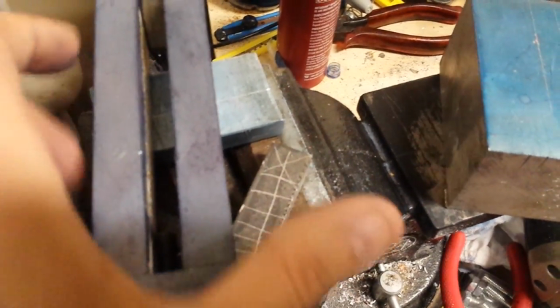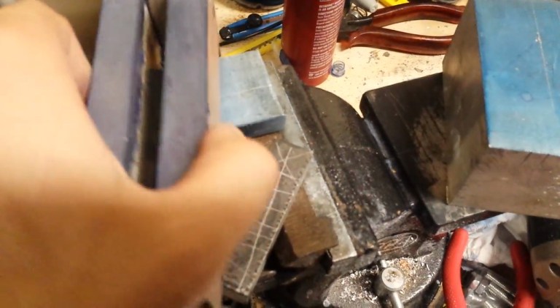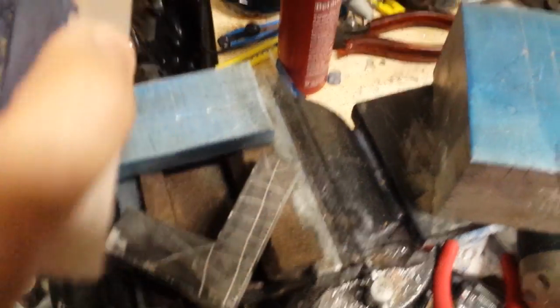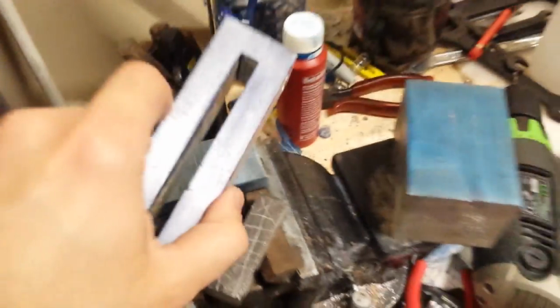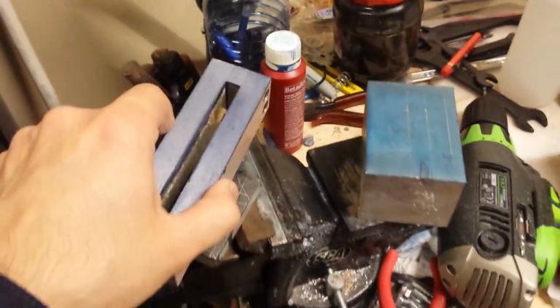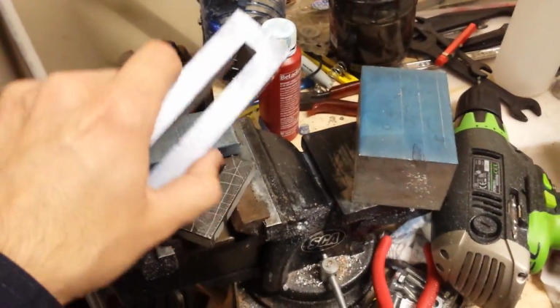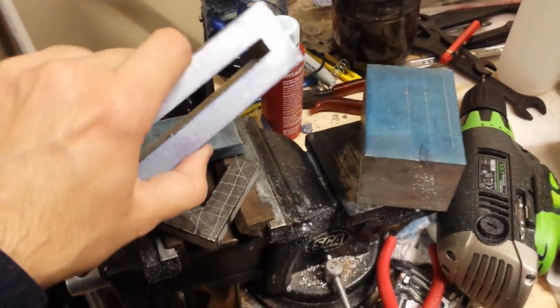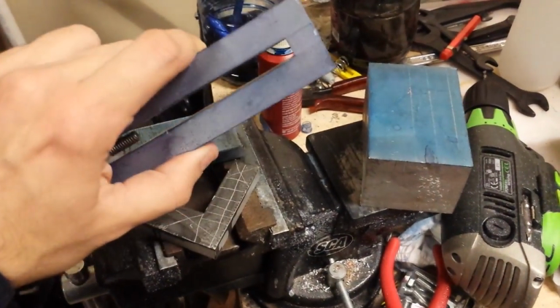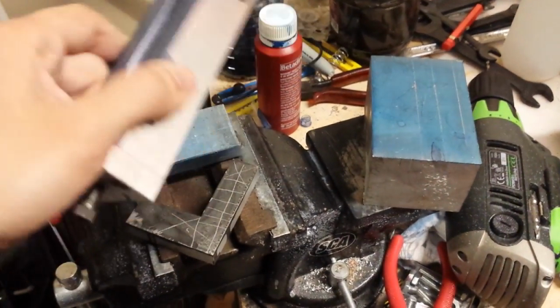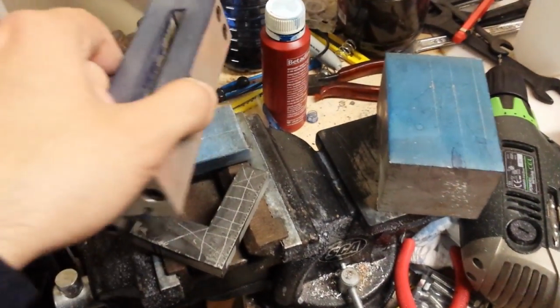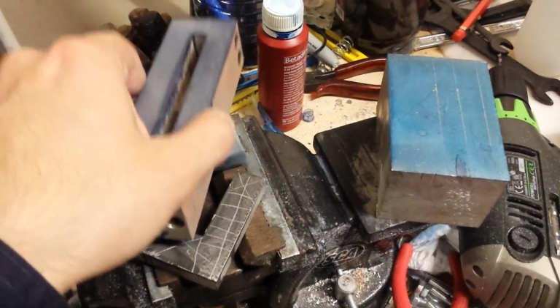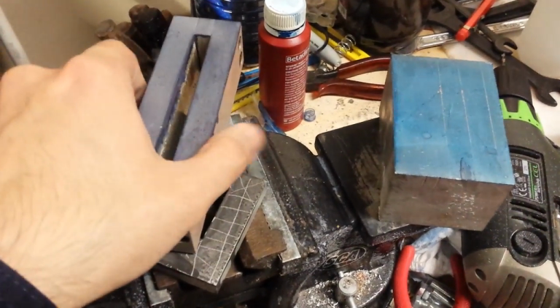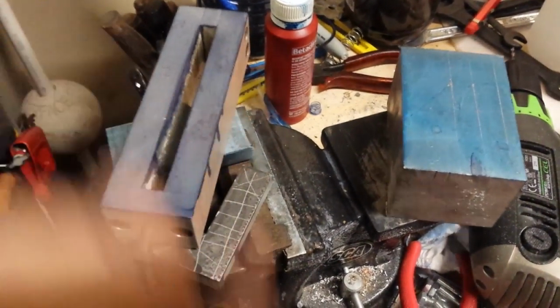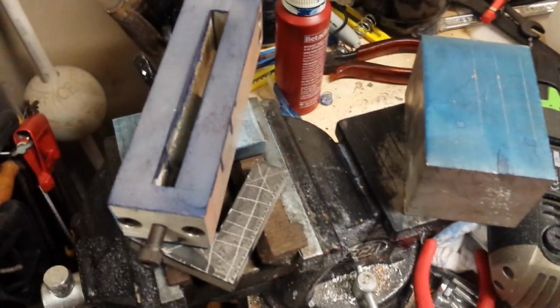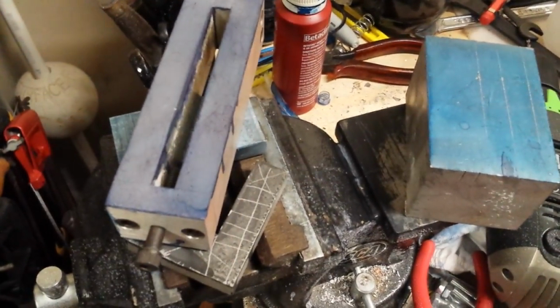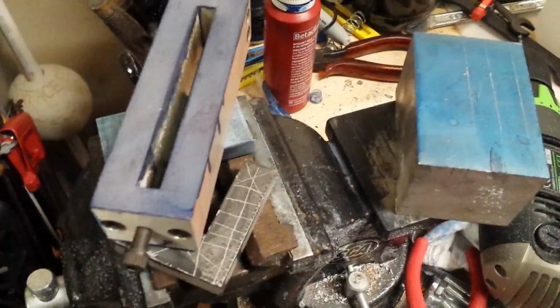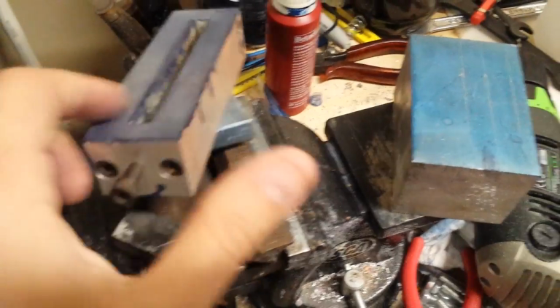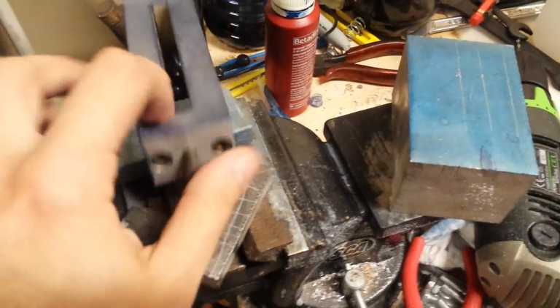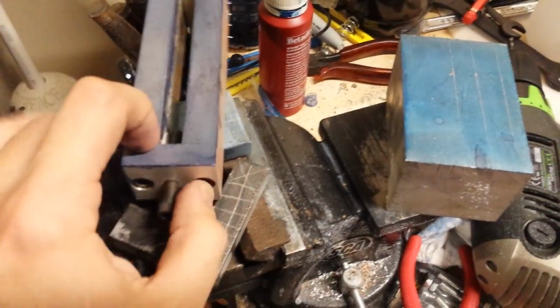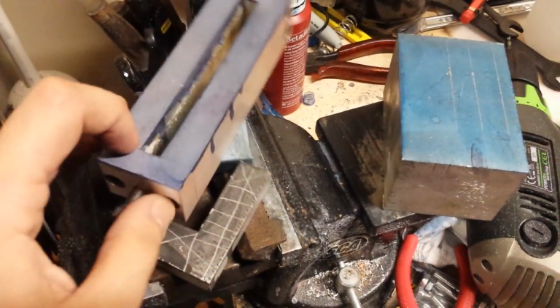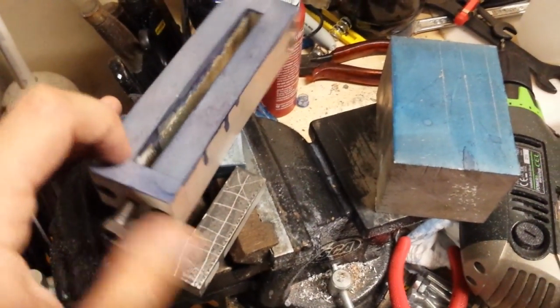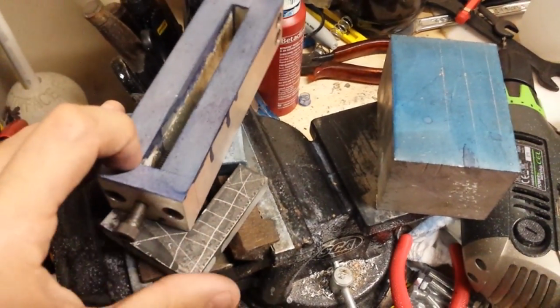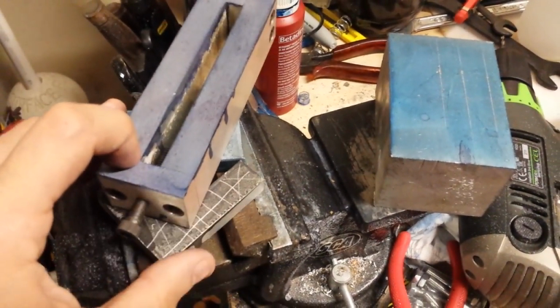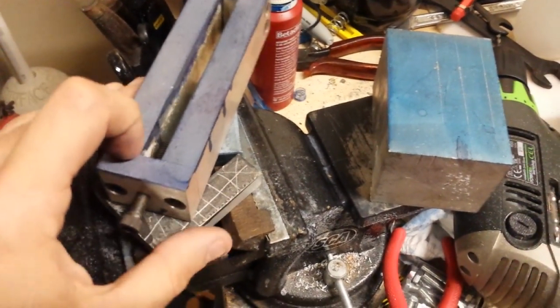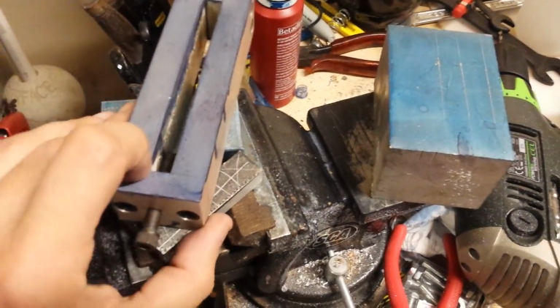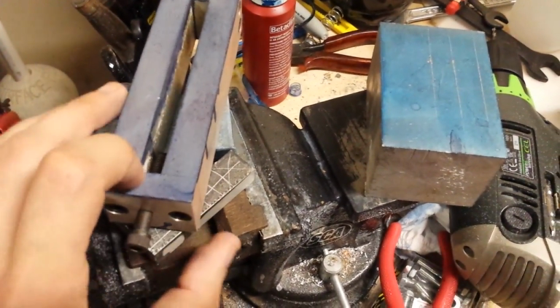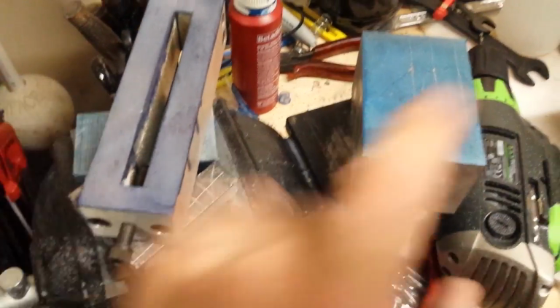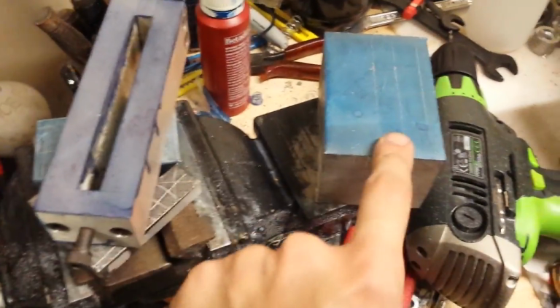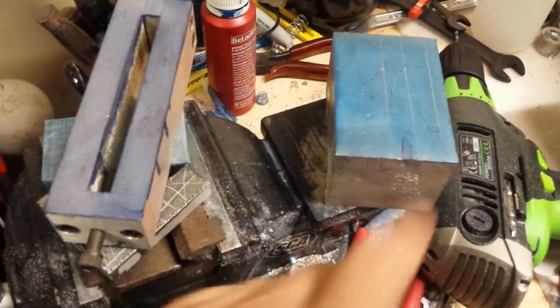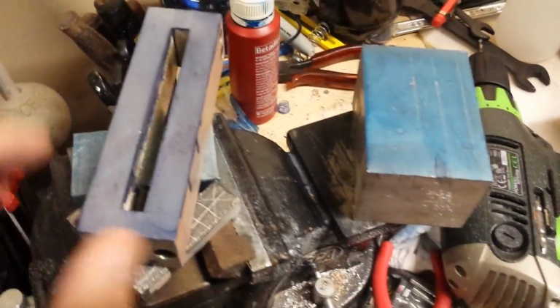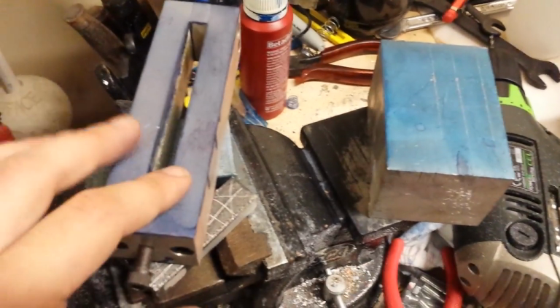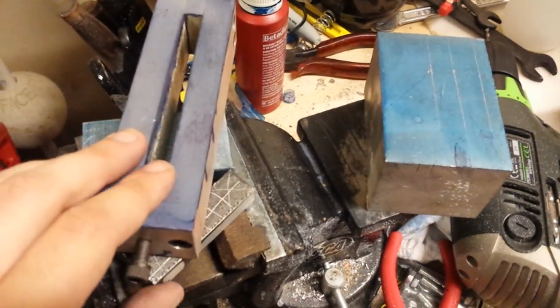Hope this solves the problem of how to make a red dye-based or Sharpie-based engineer's blue at home.